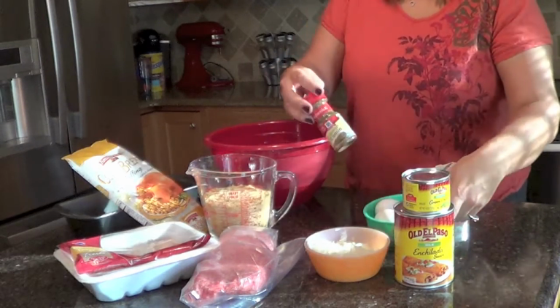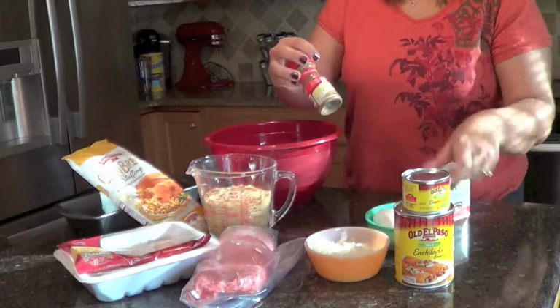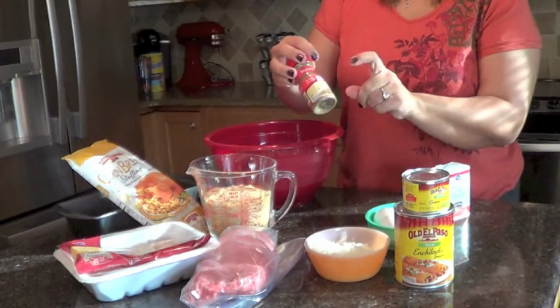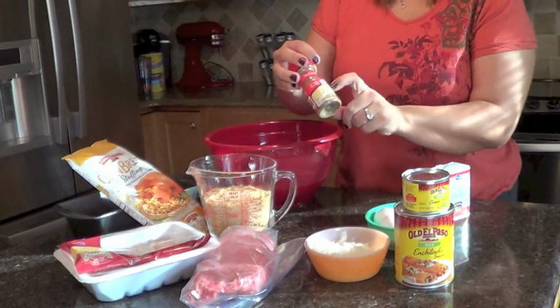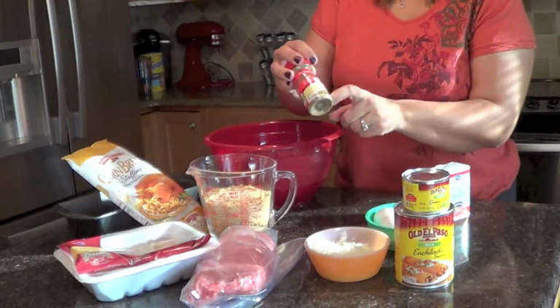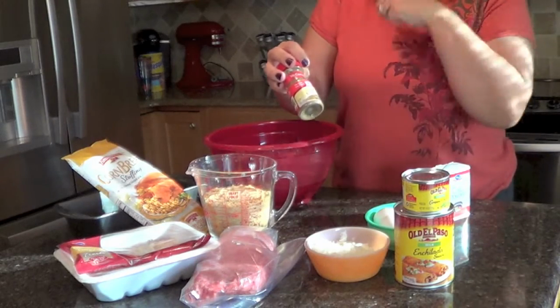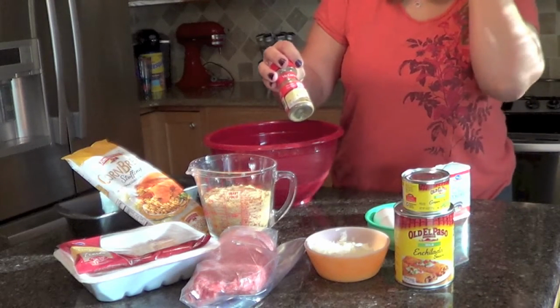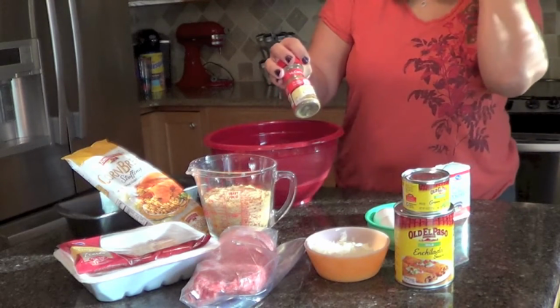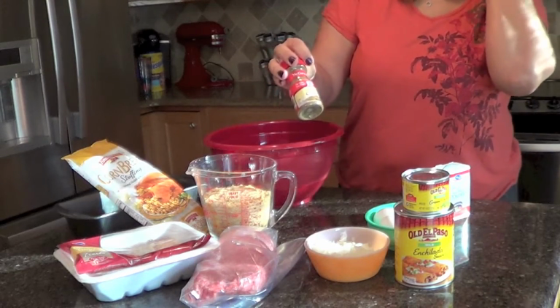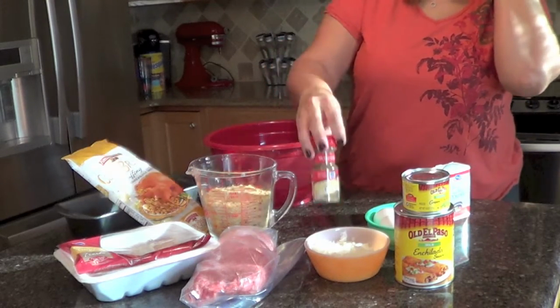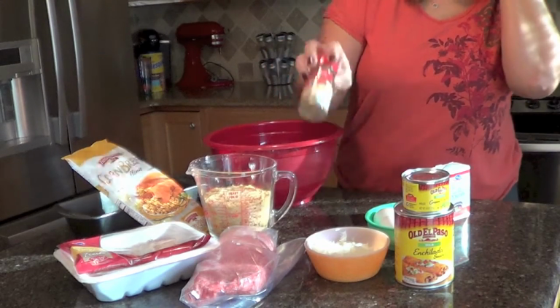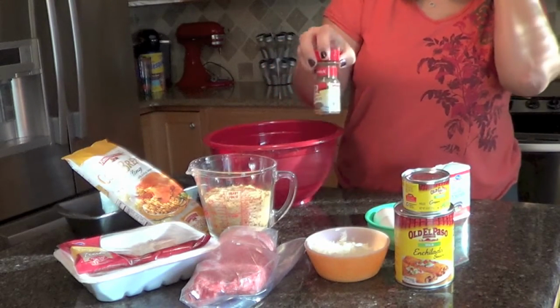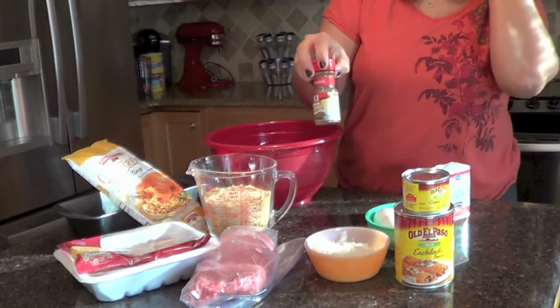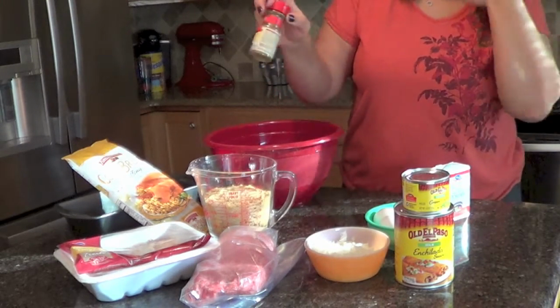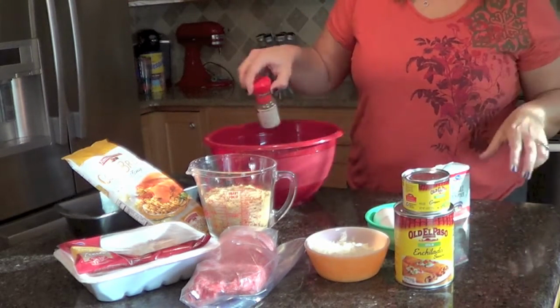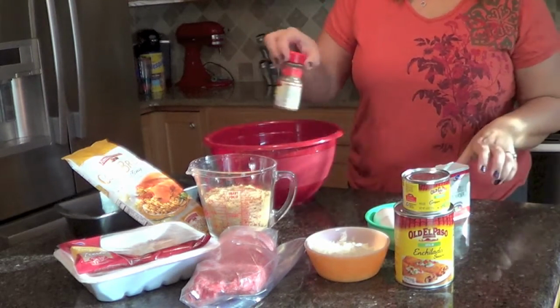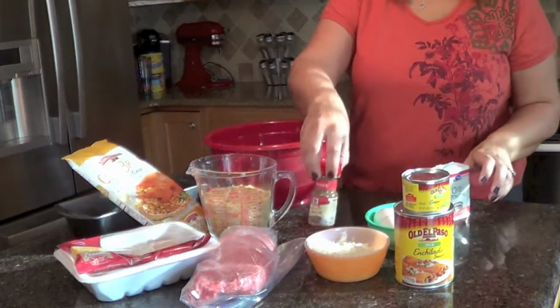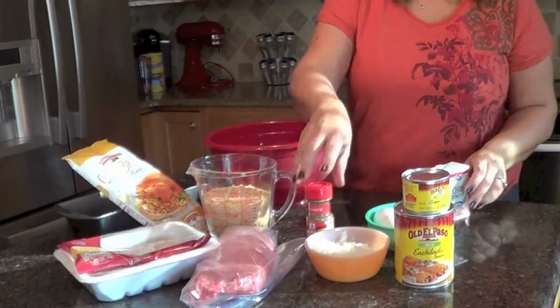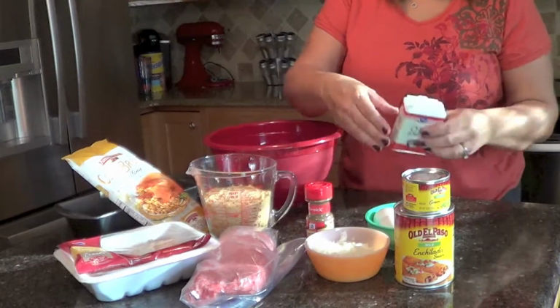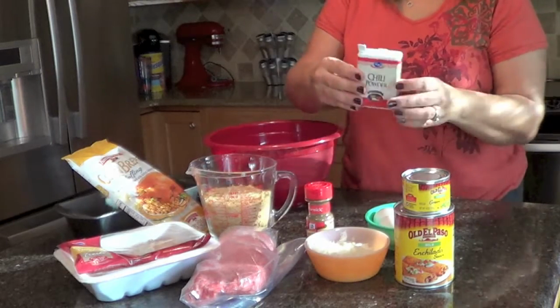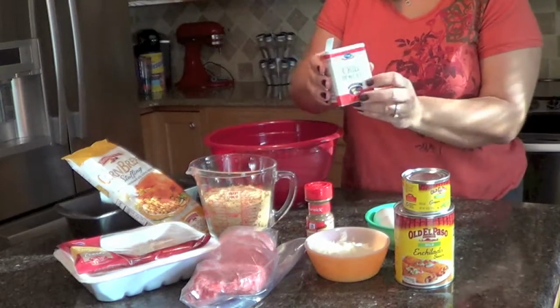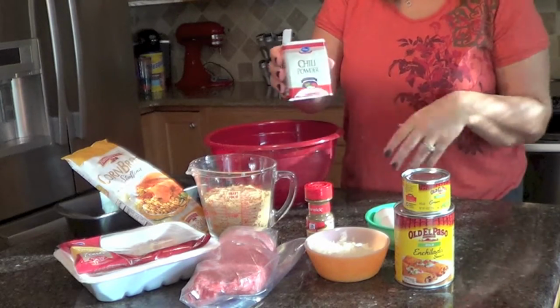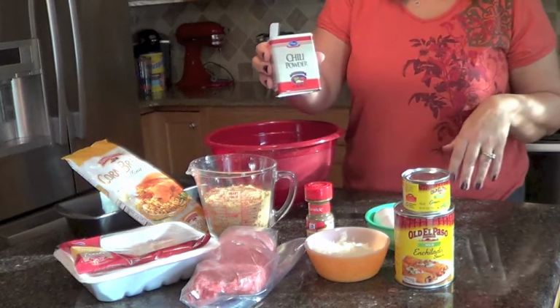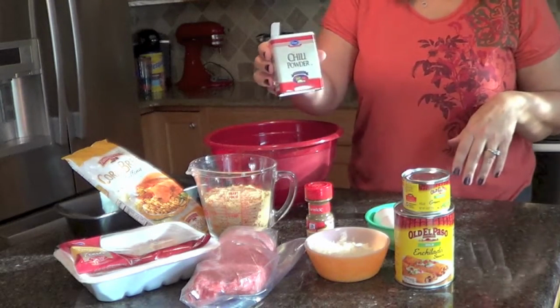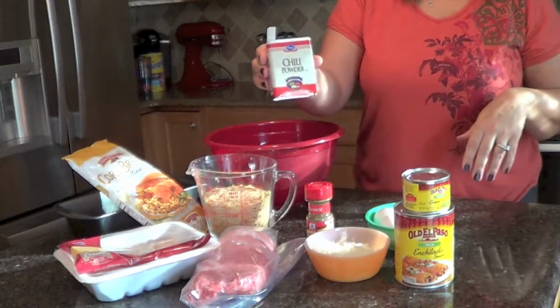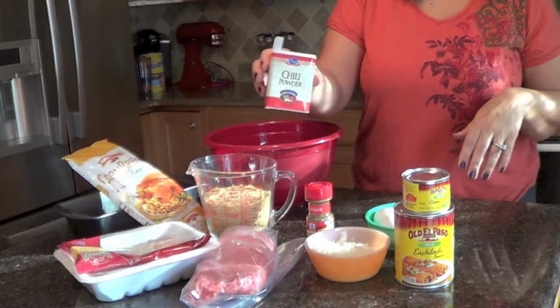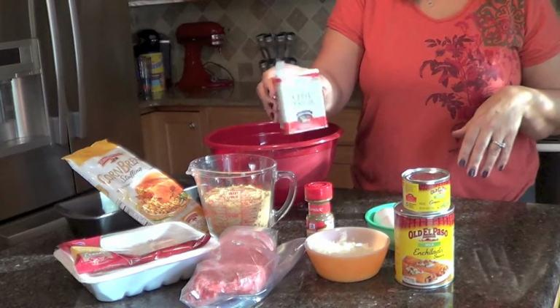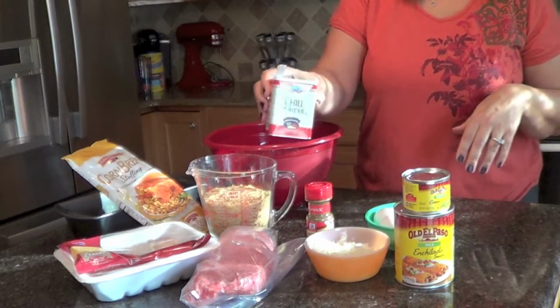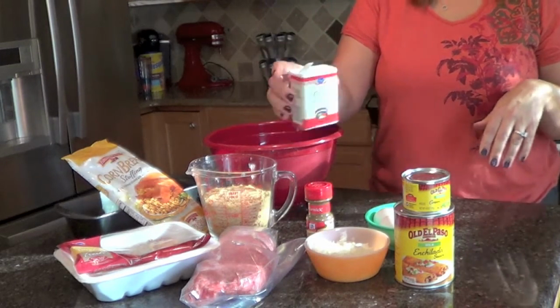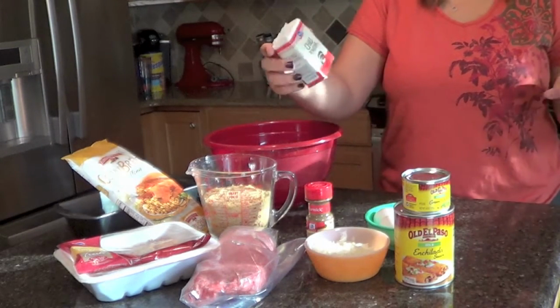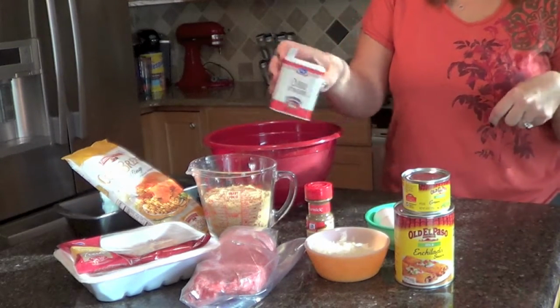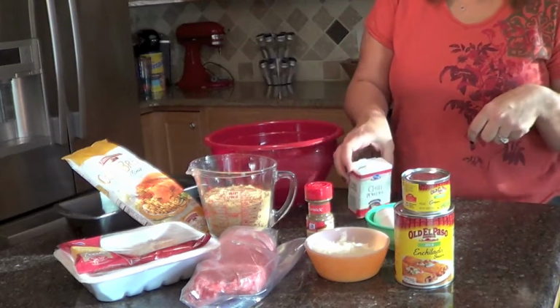And then you're going to need about a teaspoon of ground cumin, which I don't measure — I just sprinkle some in. And then also a couple teaspoons of chili powder. Again, I don't measure.